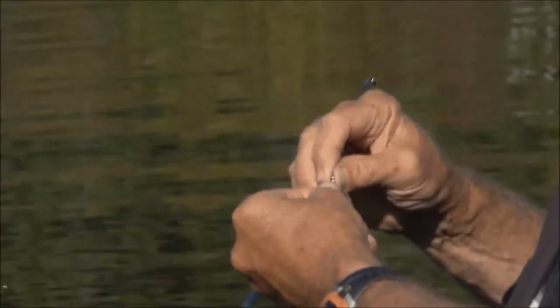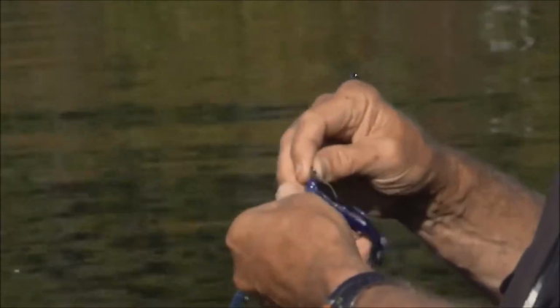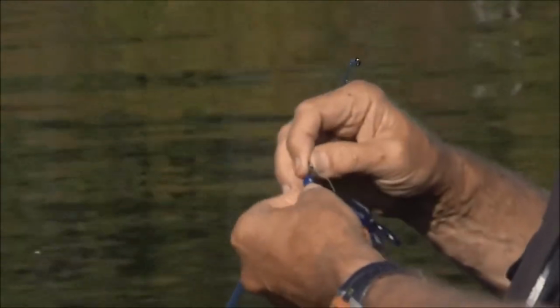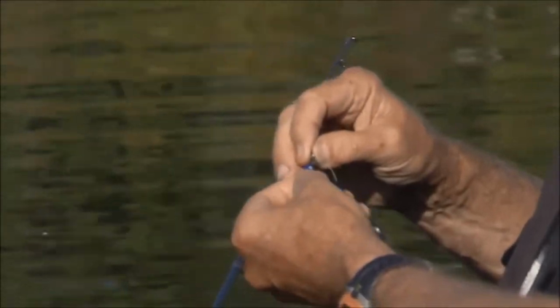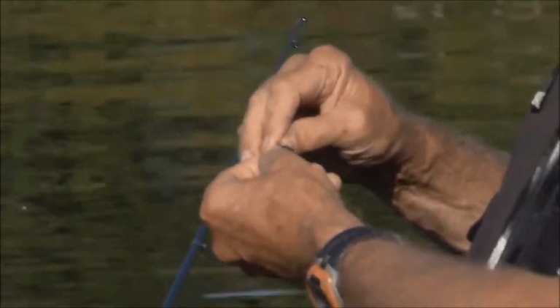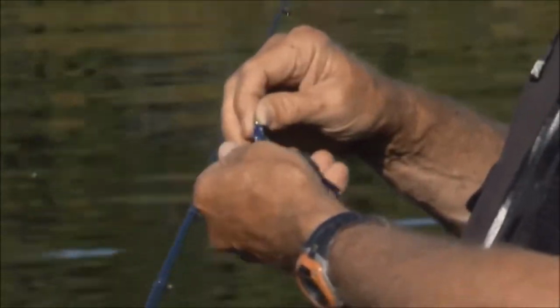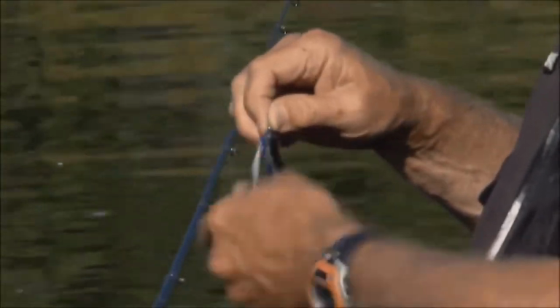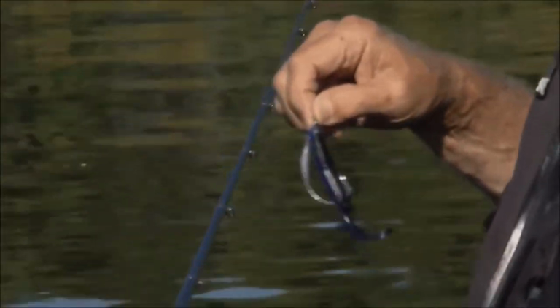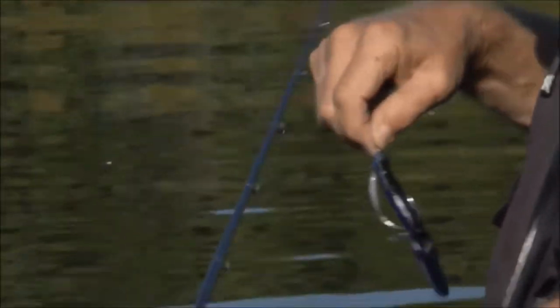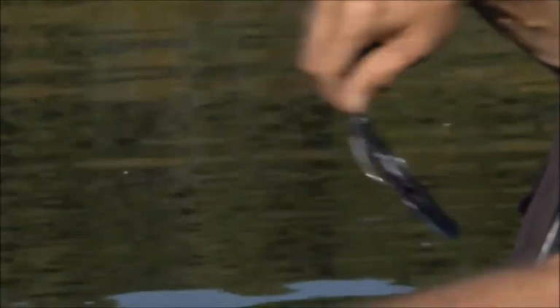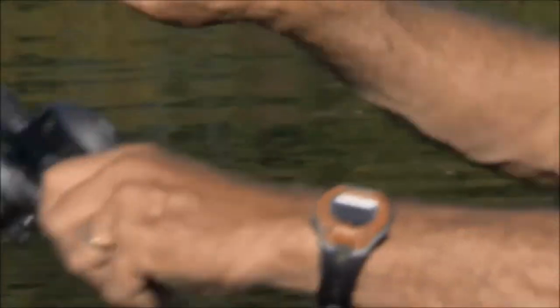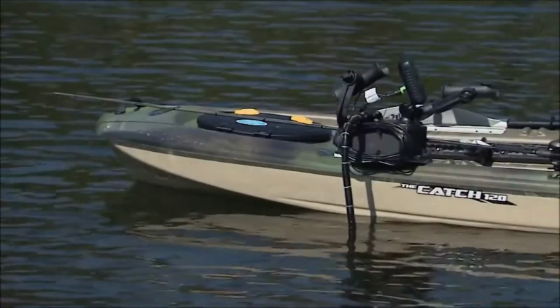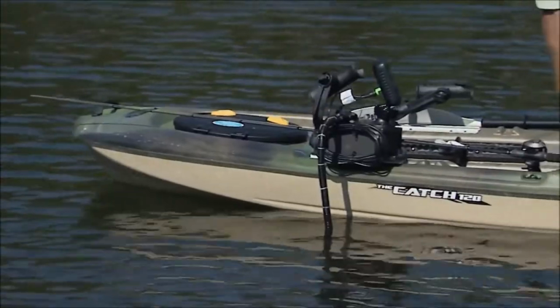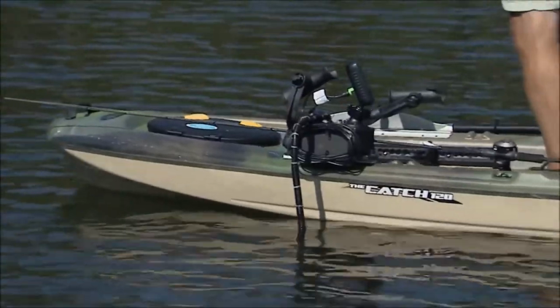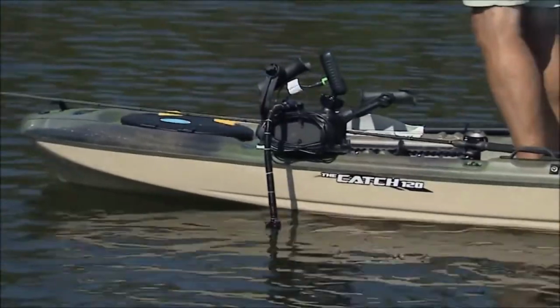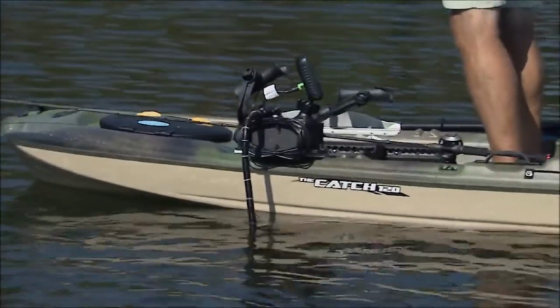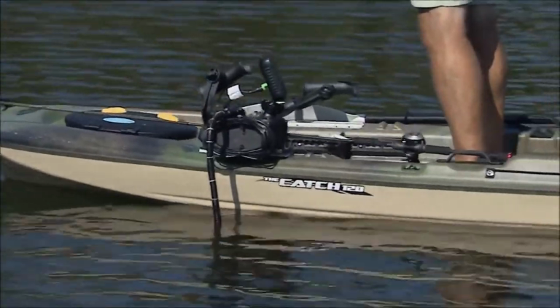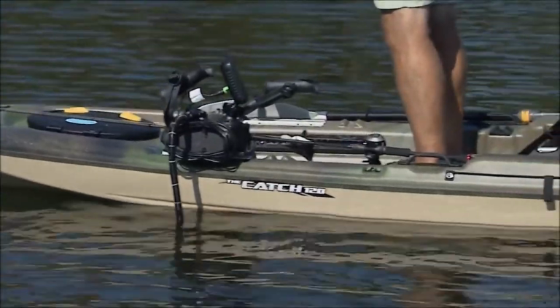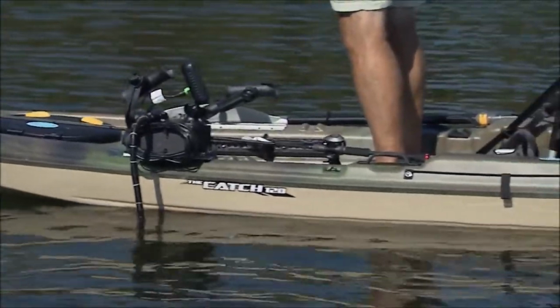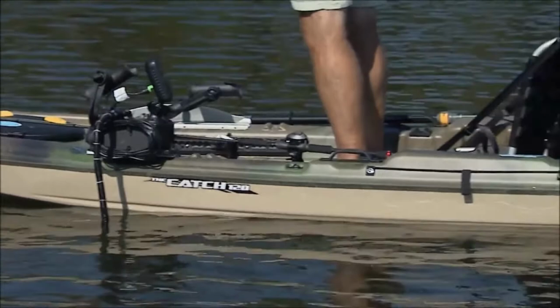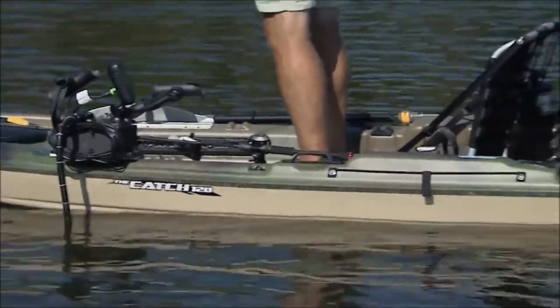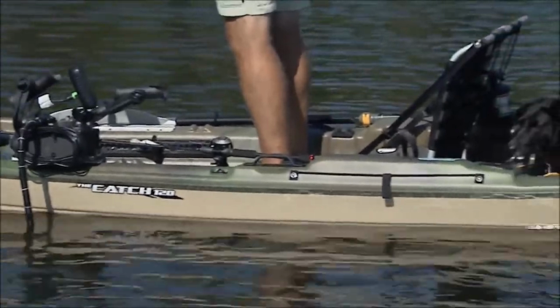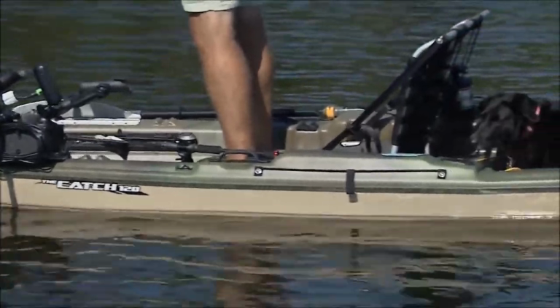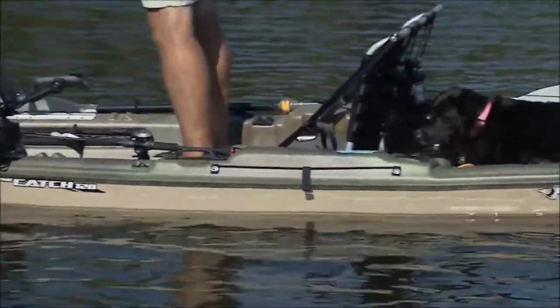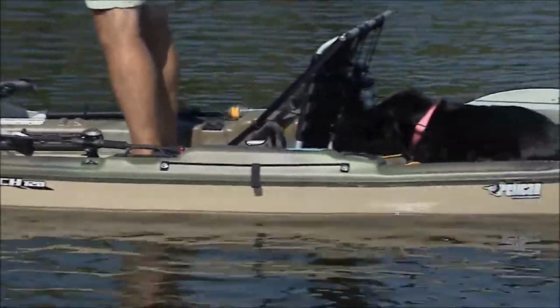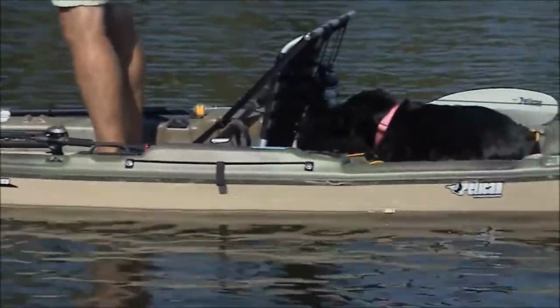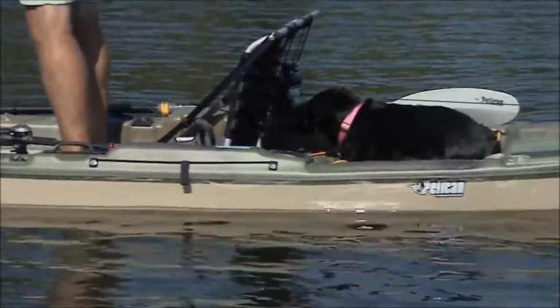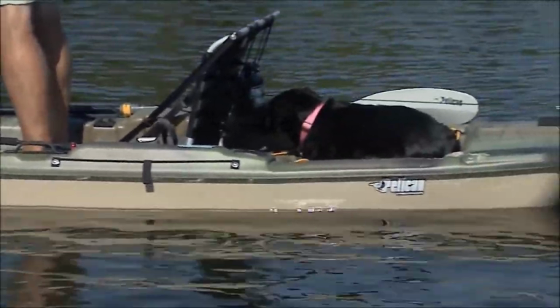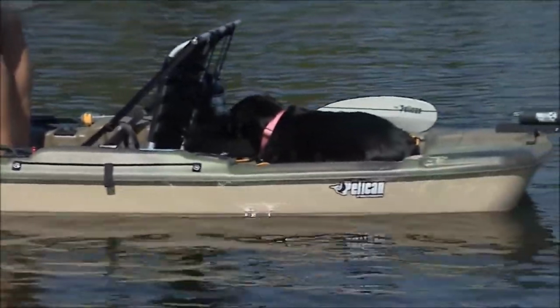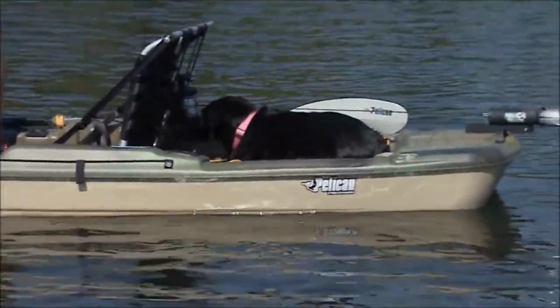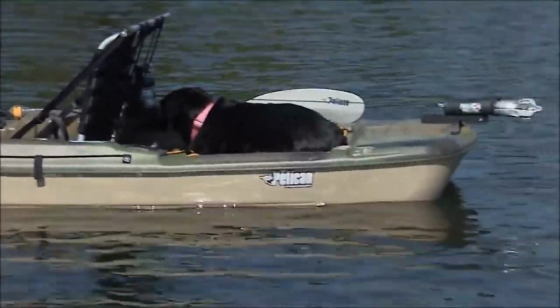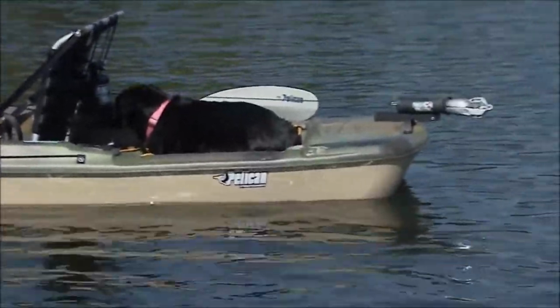Kayak fishing has really grown in popularity over the last 20 years. Today, fishermen have so many choices for specialized fishing kayaks.